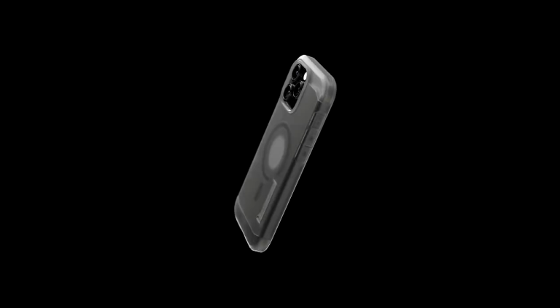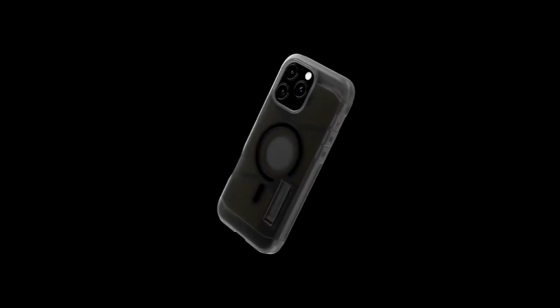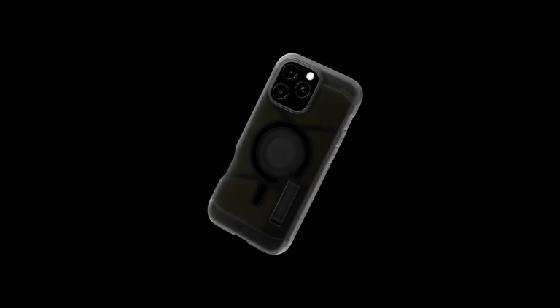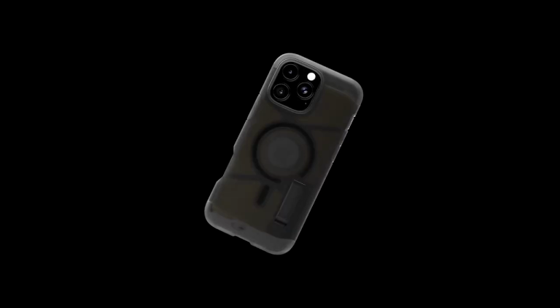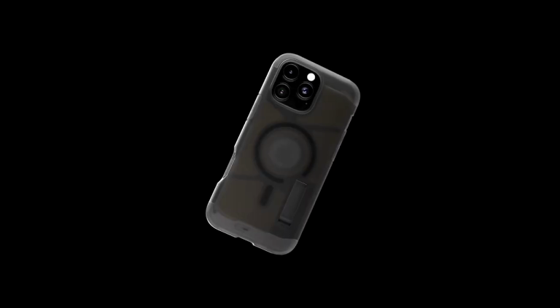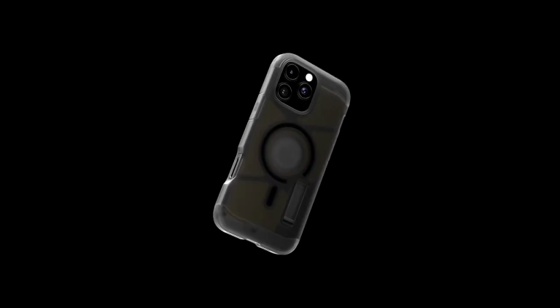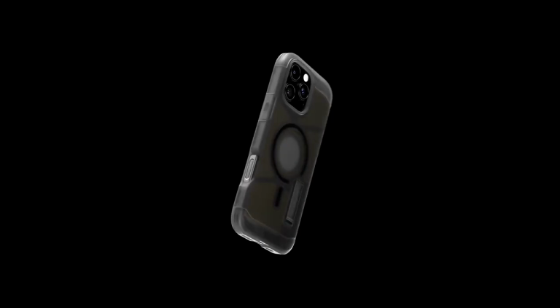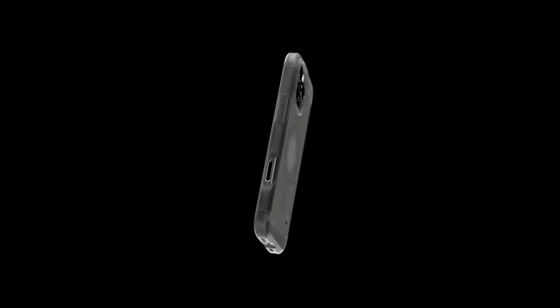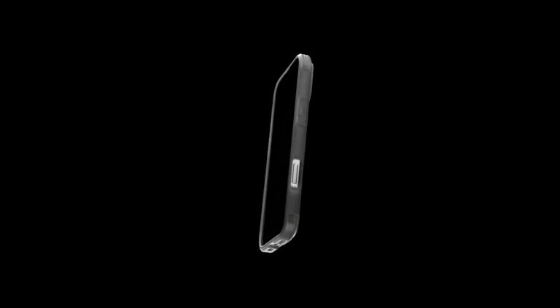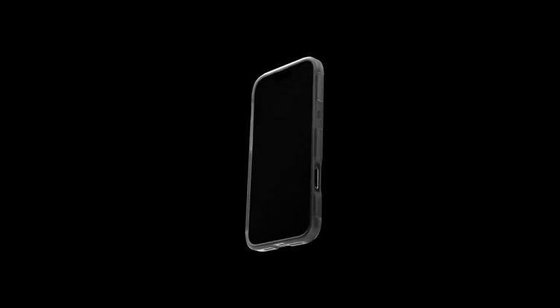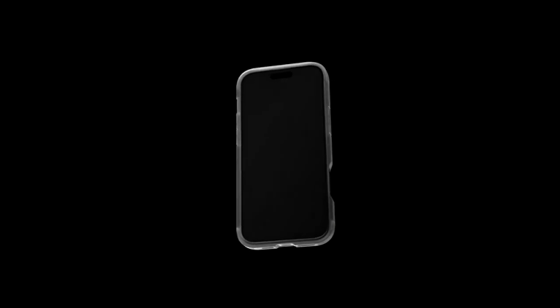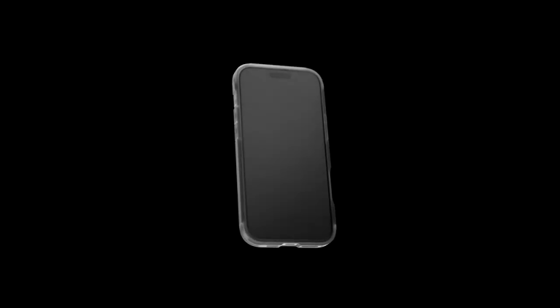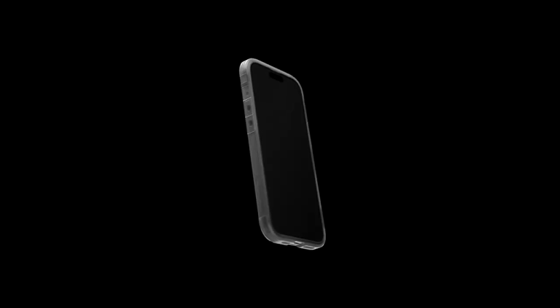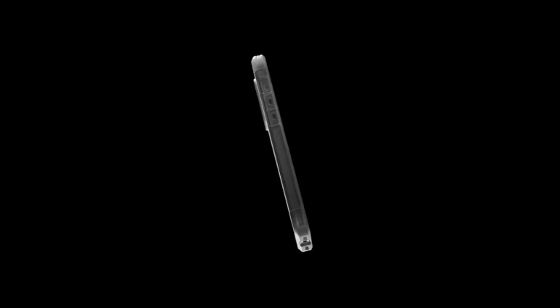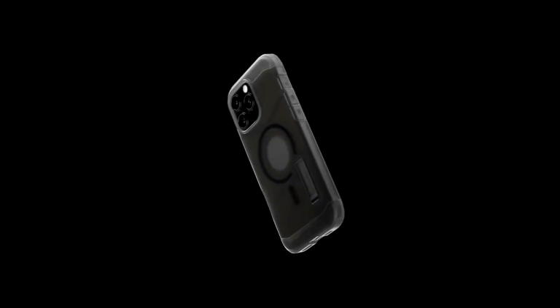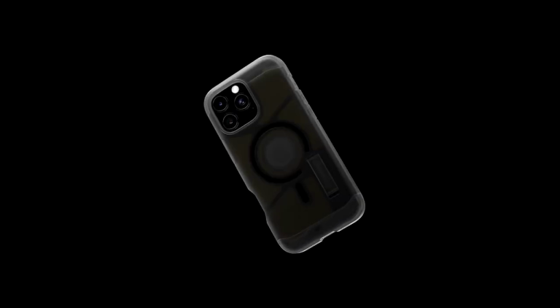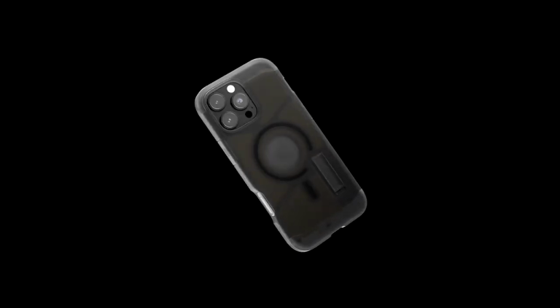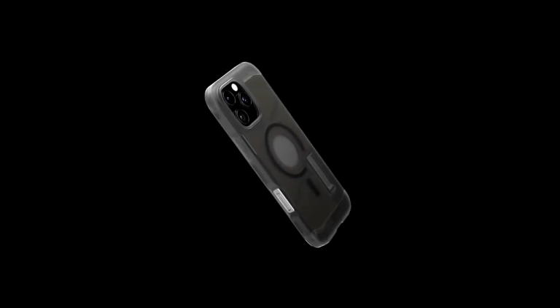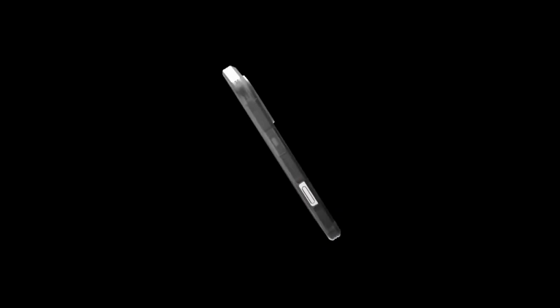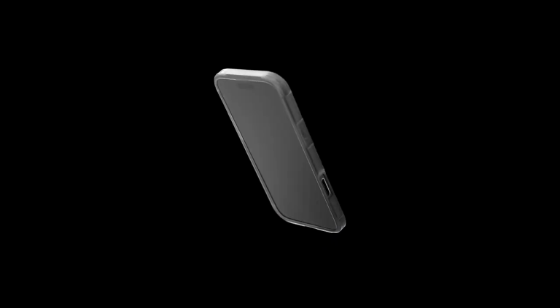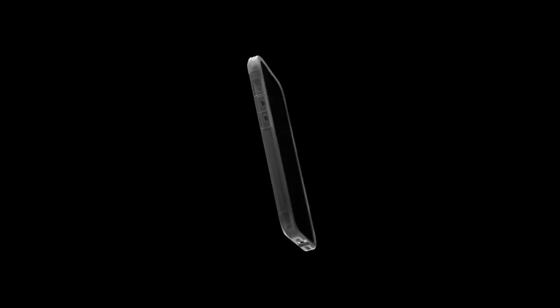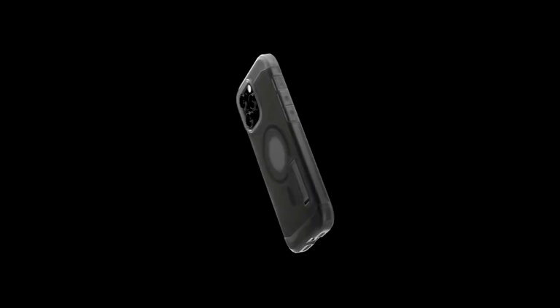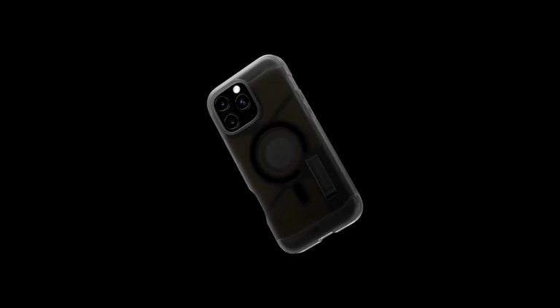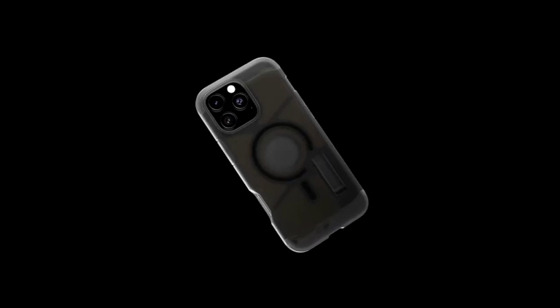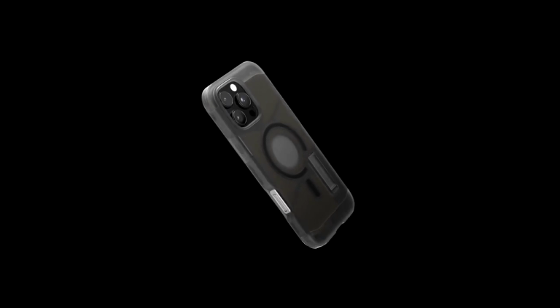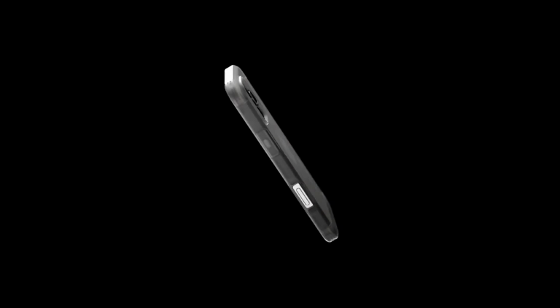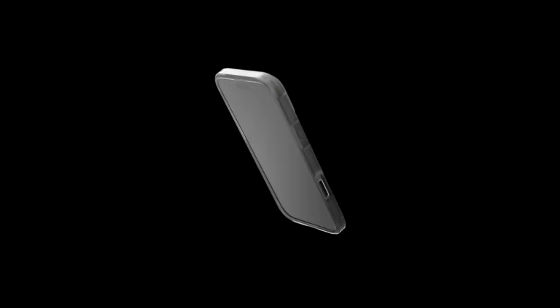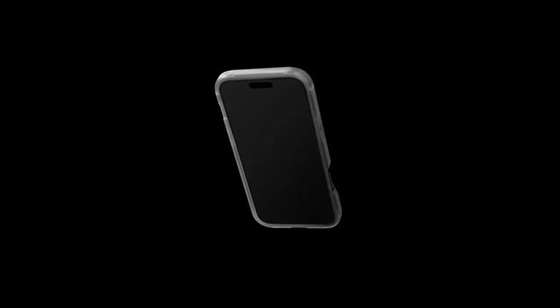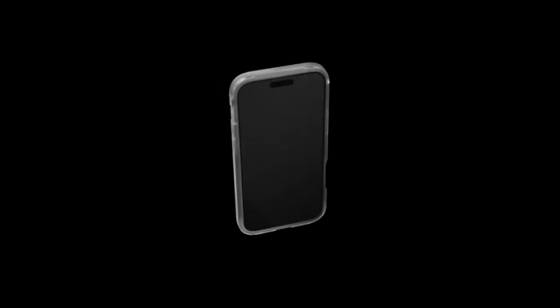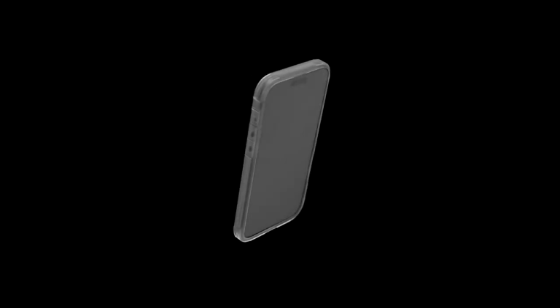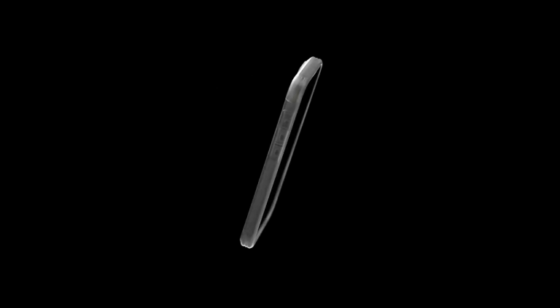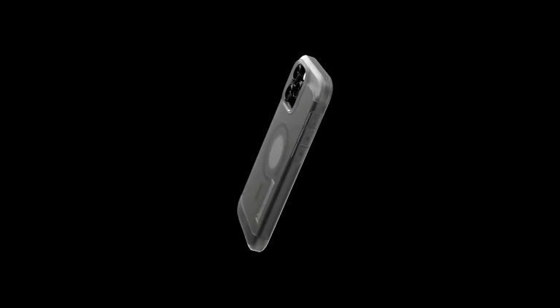Whether you're binge-watching your favourite show or catching up on work, this case has you covered. It's compatible with wireless charging and MagSafe accessories, making it super convenient for everyday use. No need to remove the case to power up your device.